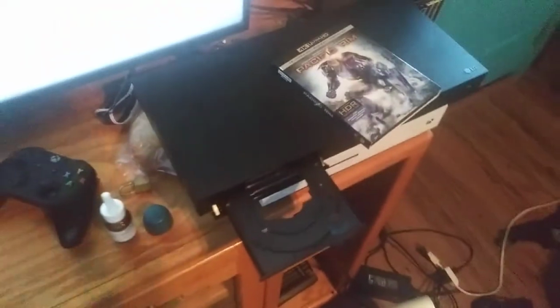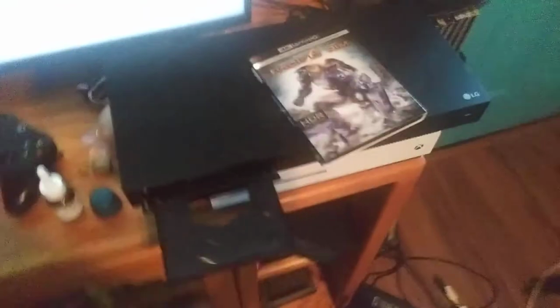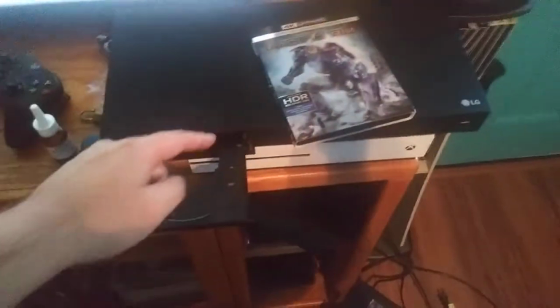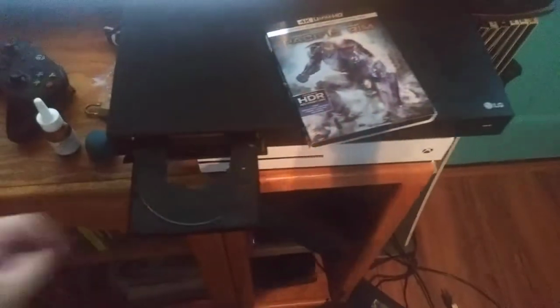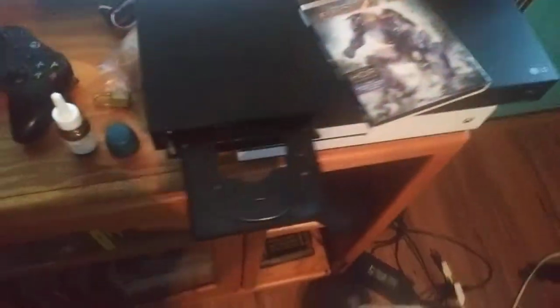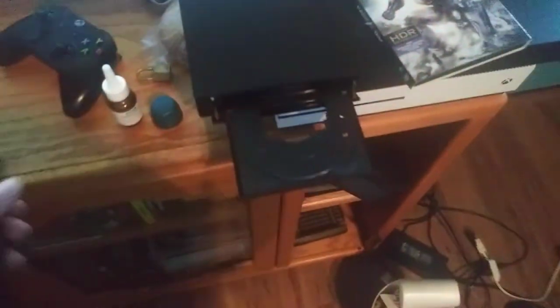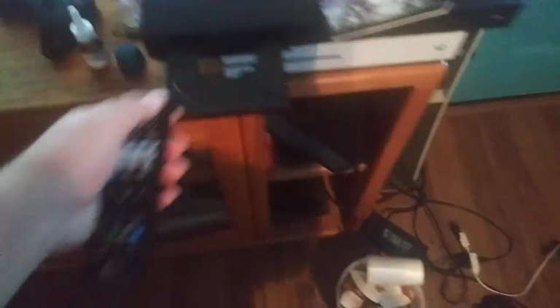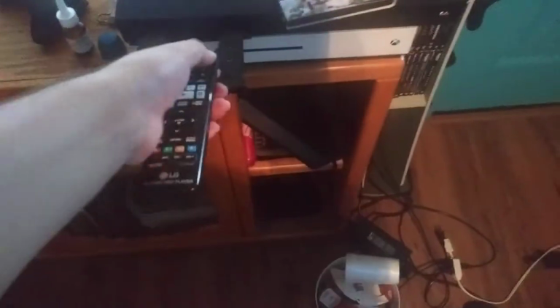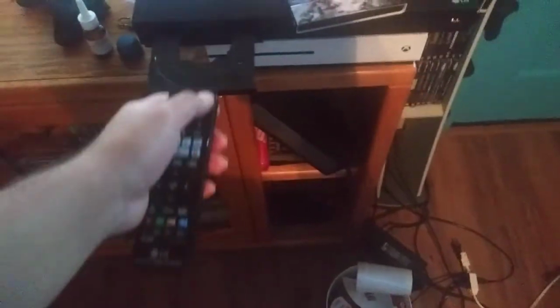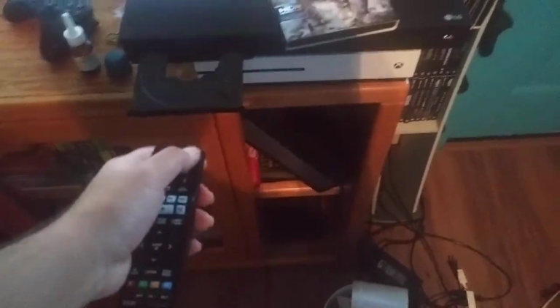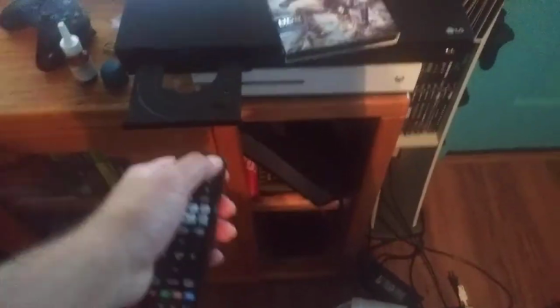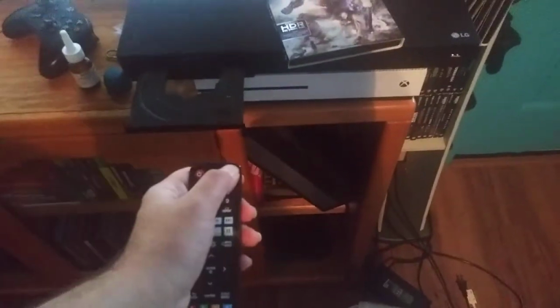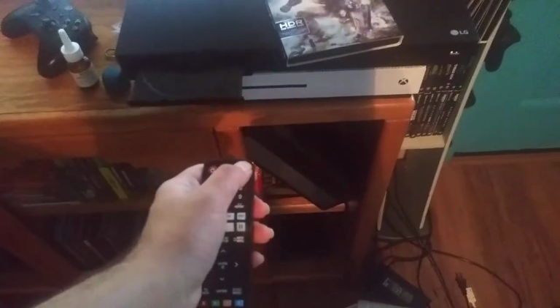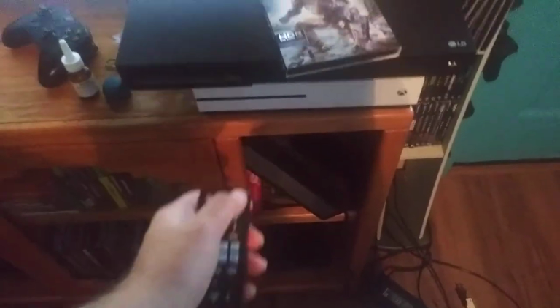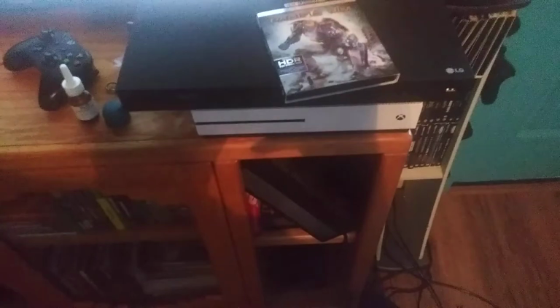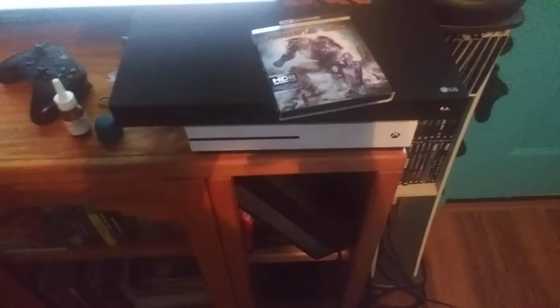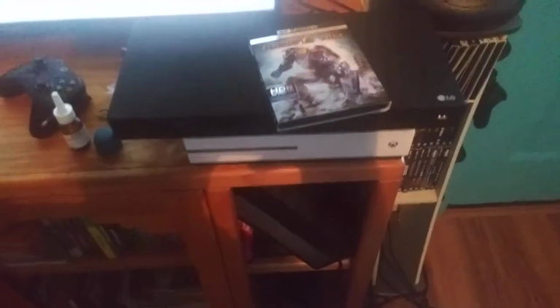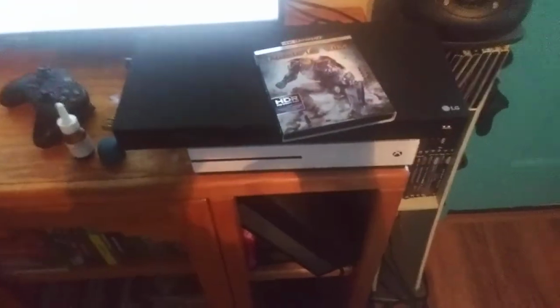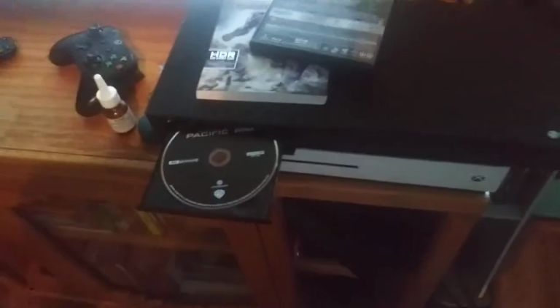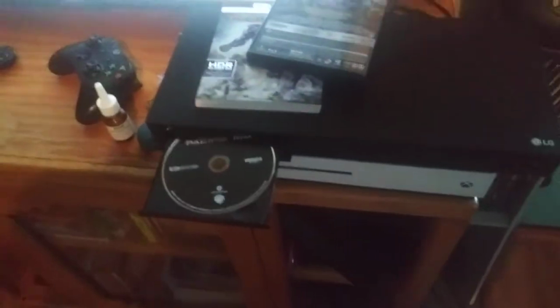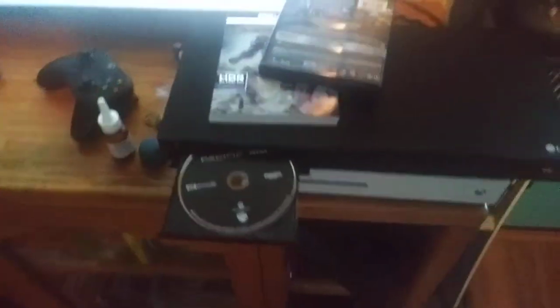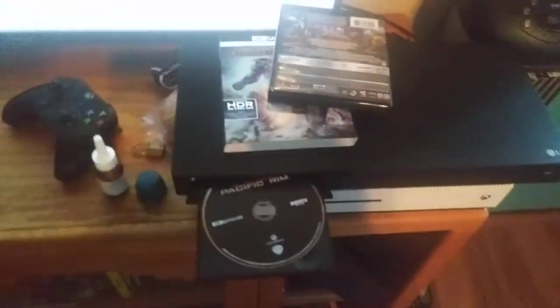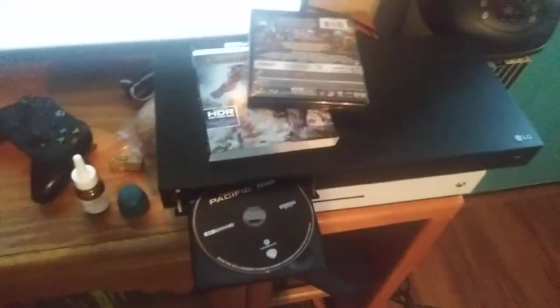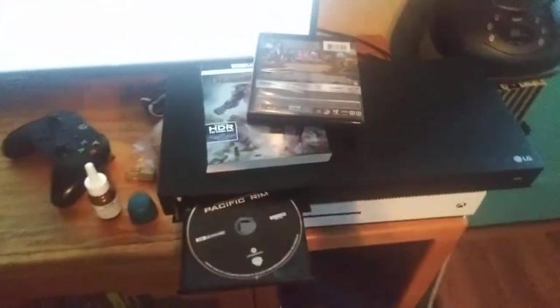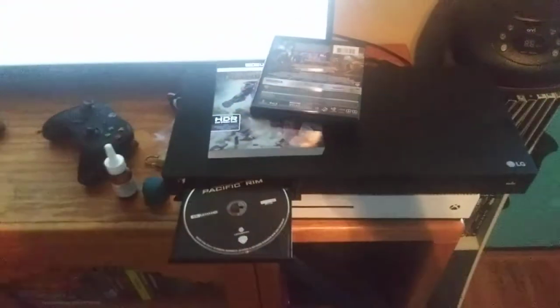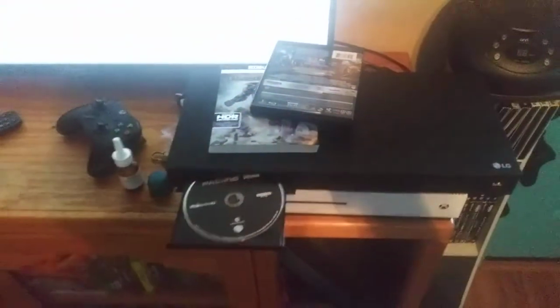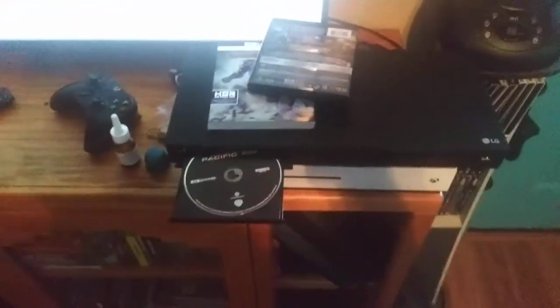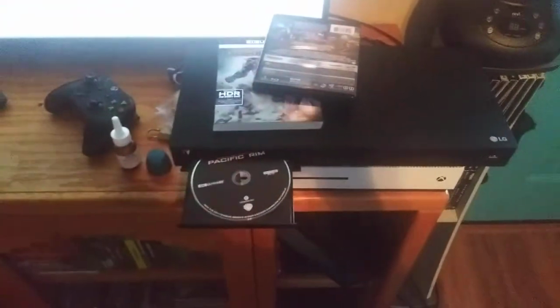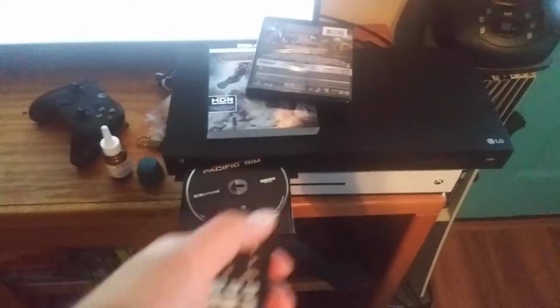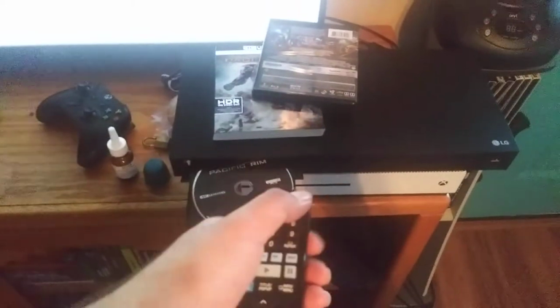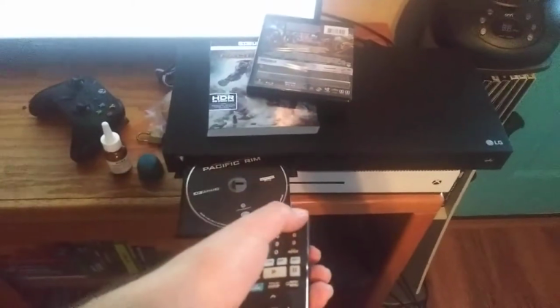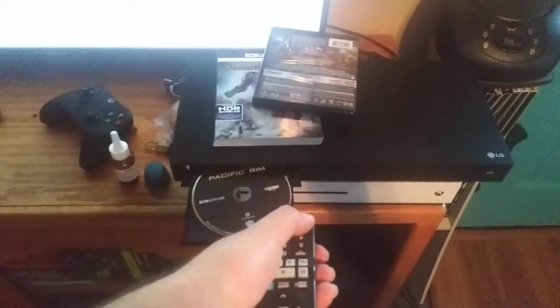This is my 4K player, and I use the remote and press anything — it works. This player costs $130 on eBay, and I really wanted it so bad.